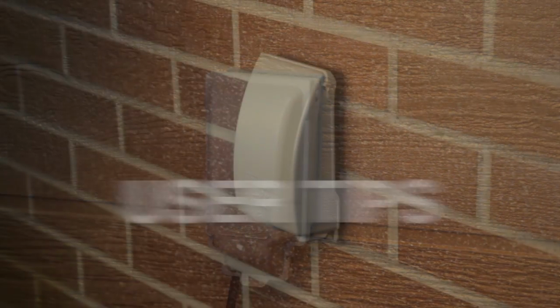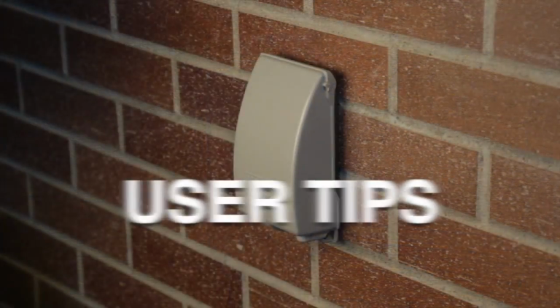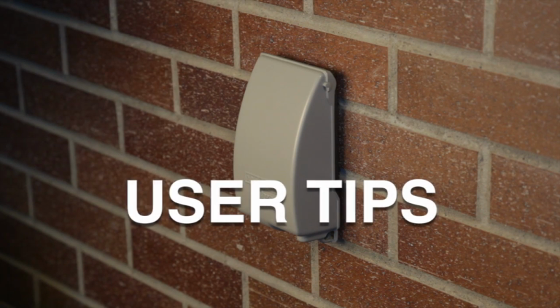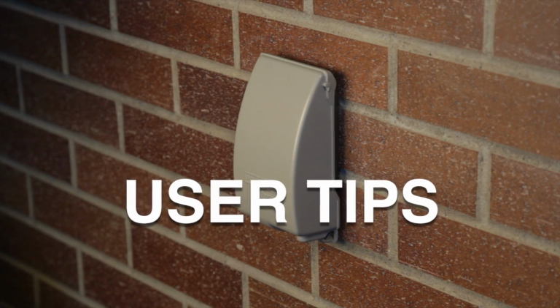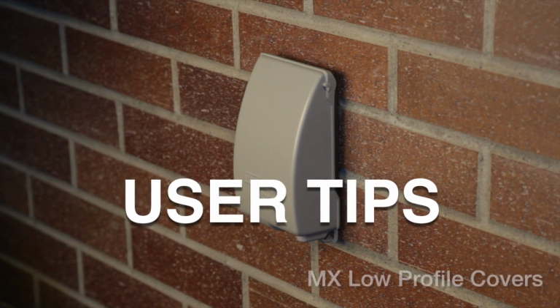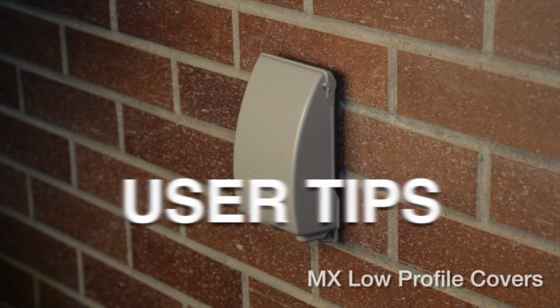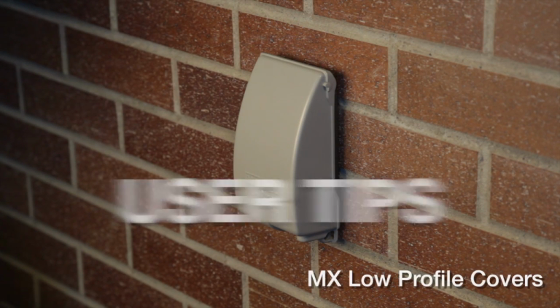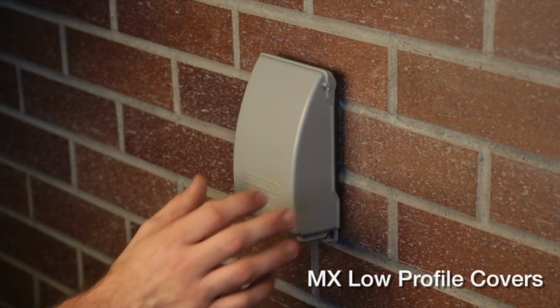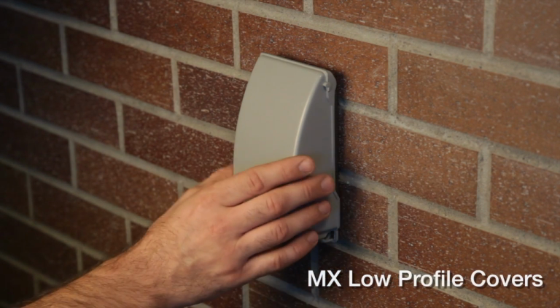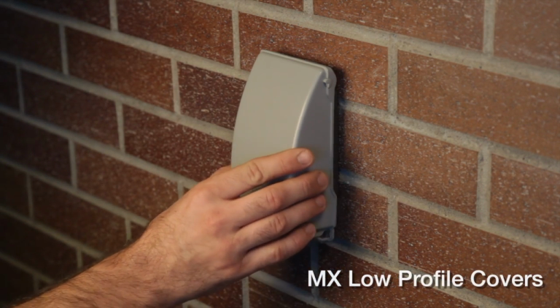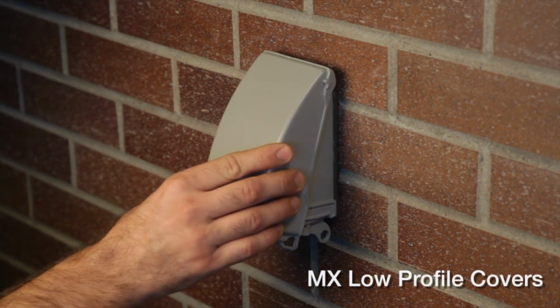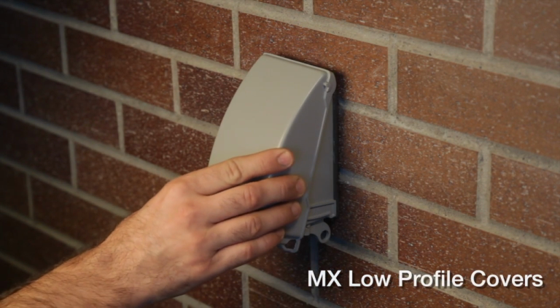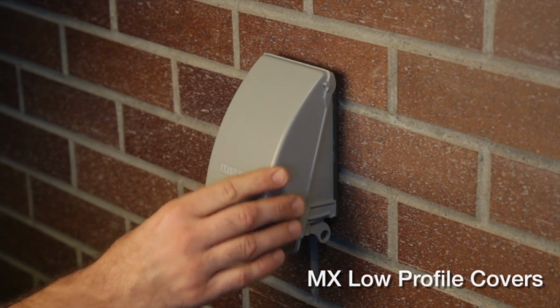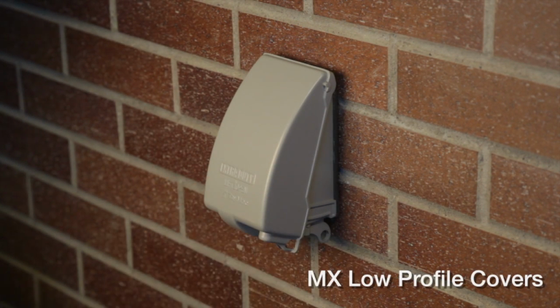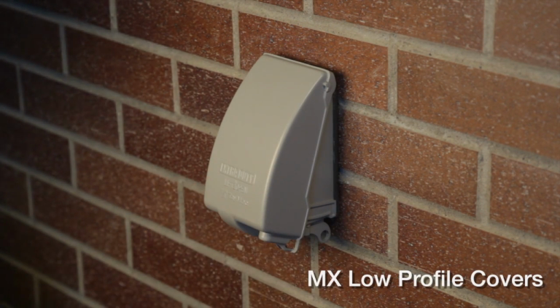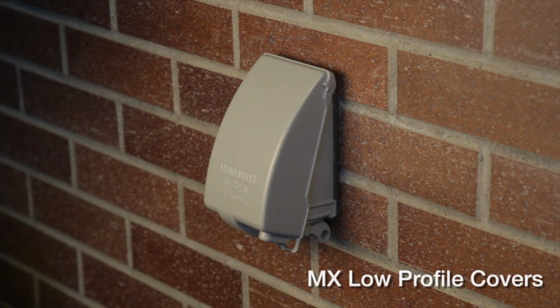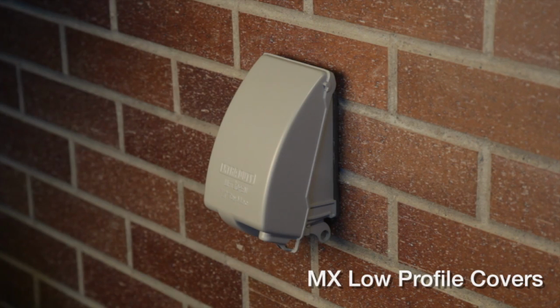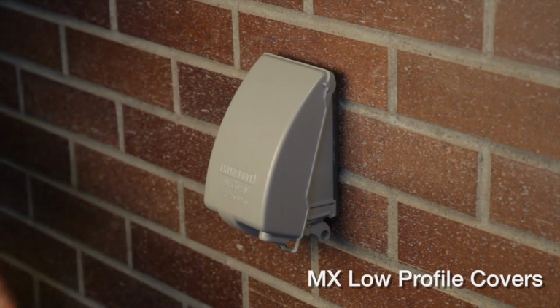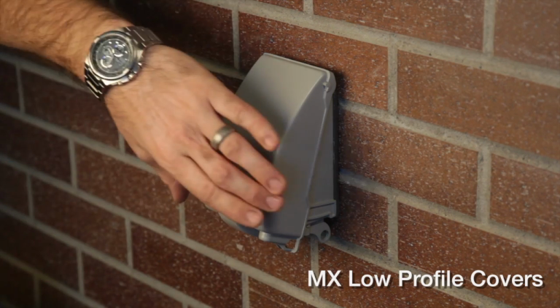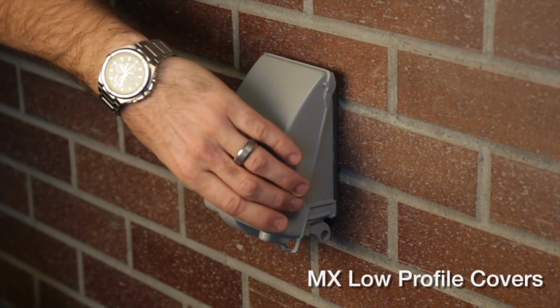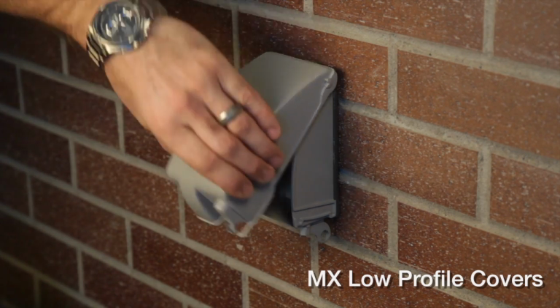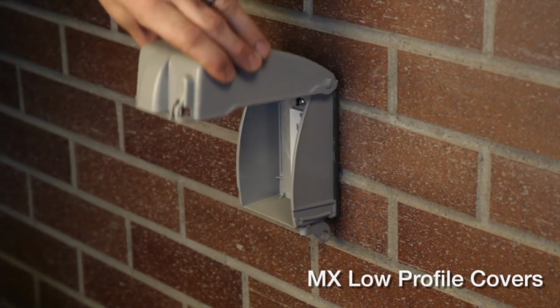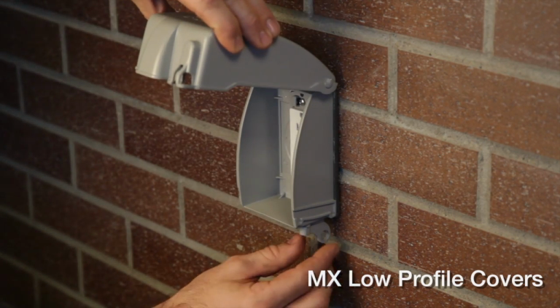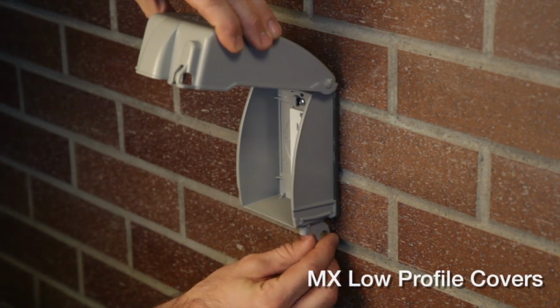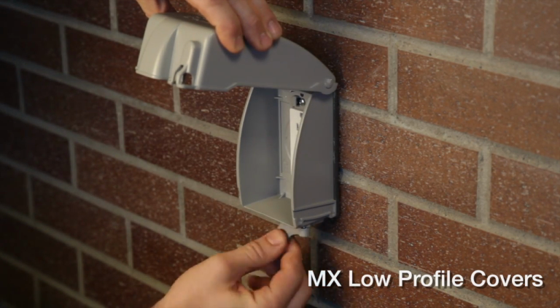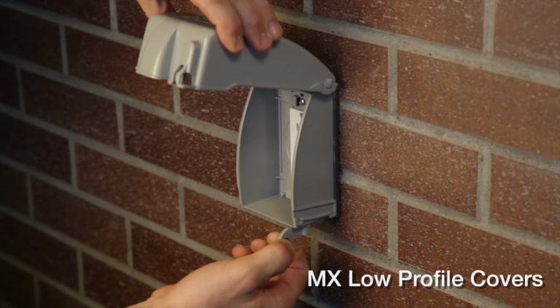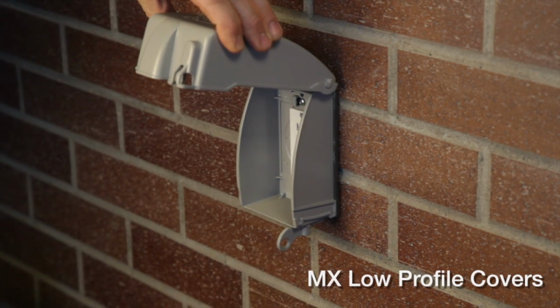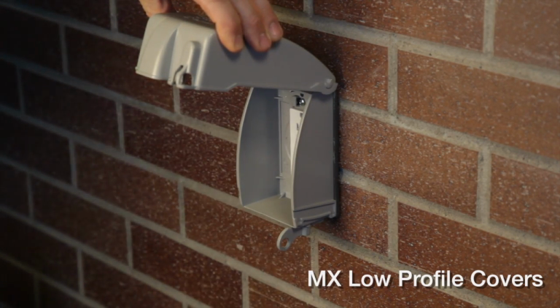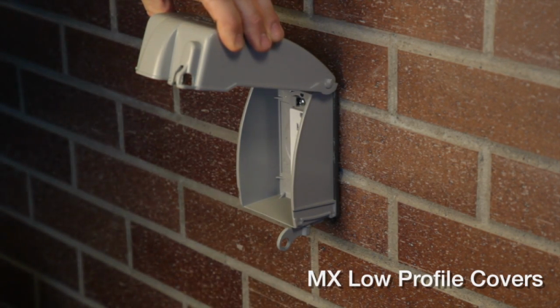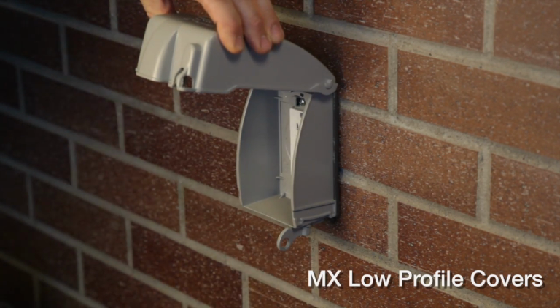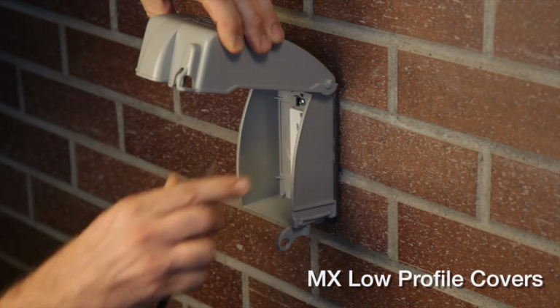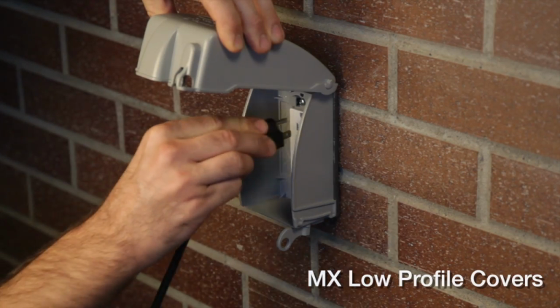If you've chosen one of the low-profile covers, simply lift up and pull out to move the cover into the in-use position. The locking tab can be swiveled to accommodate locking in both the collapsed and expanded positions.